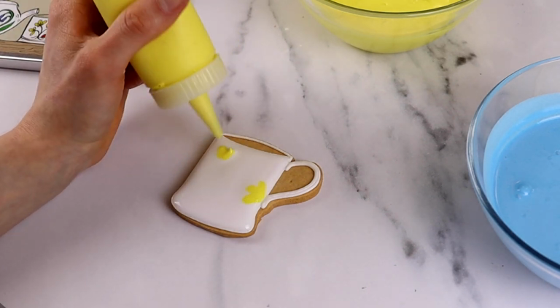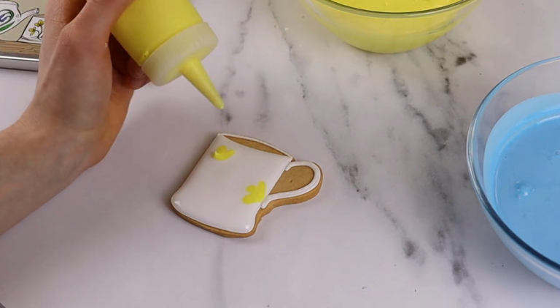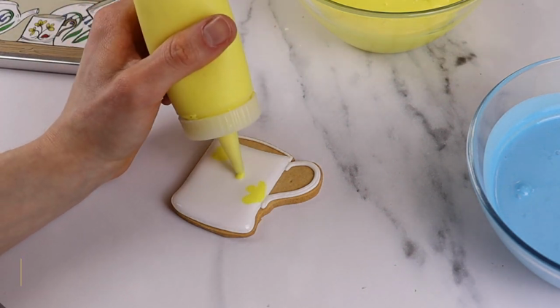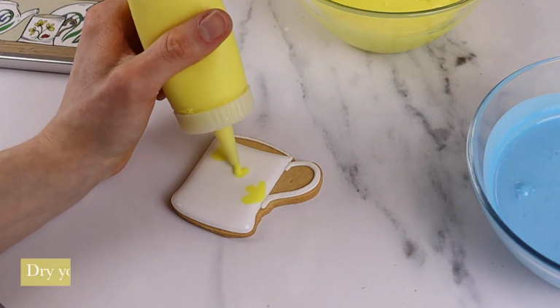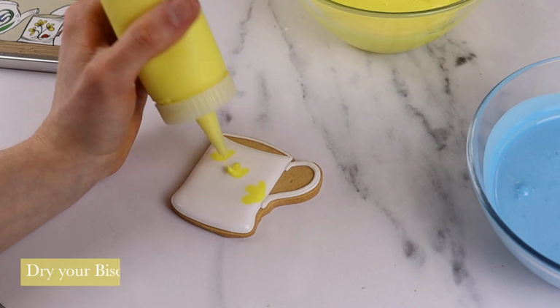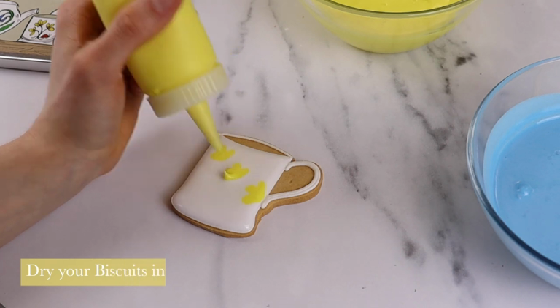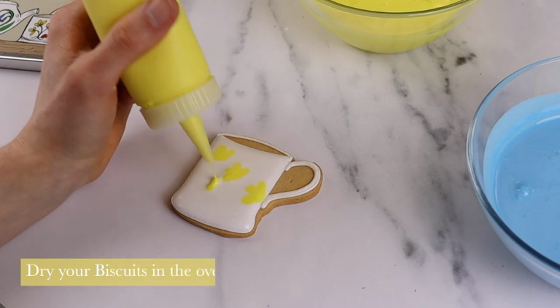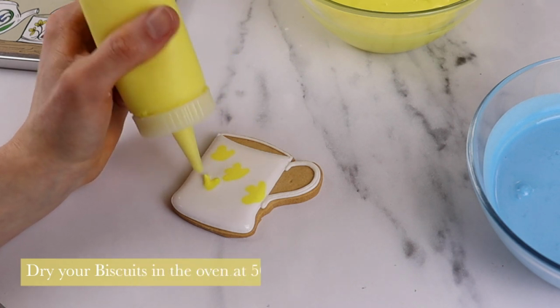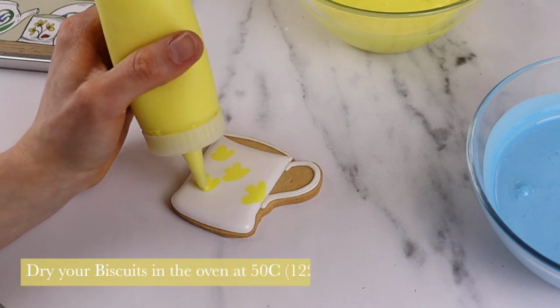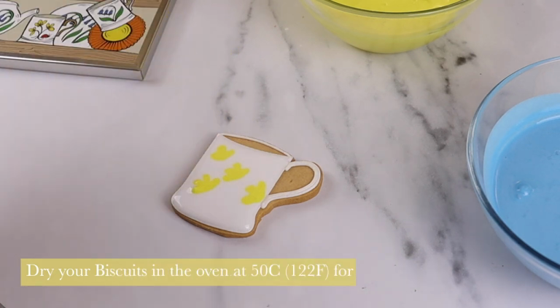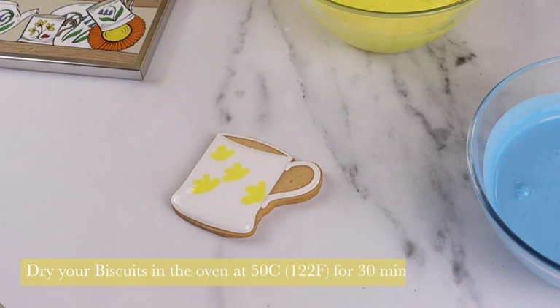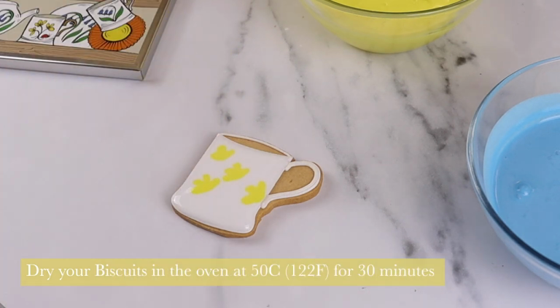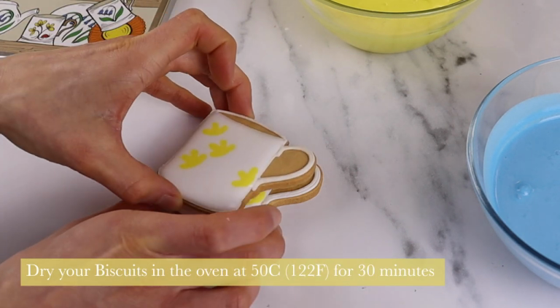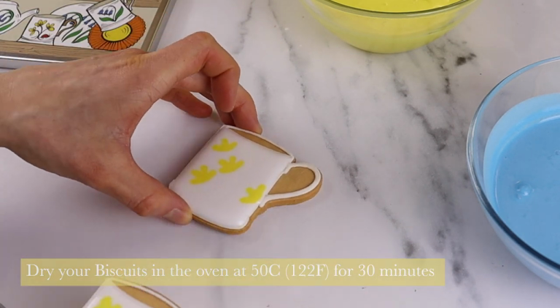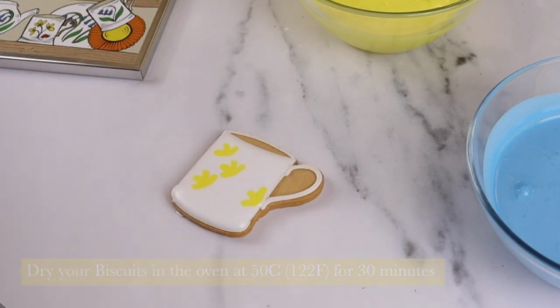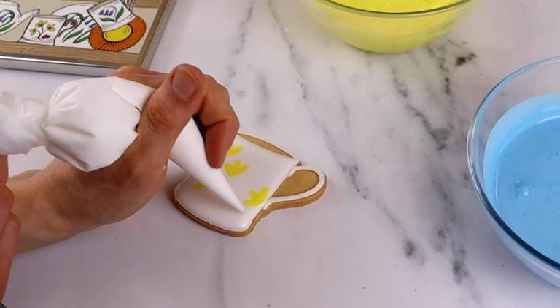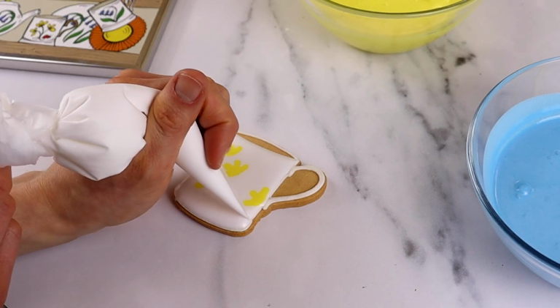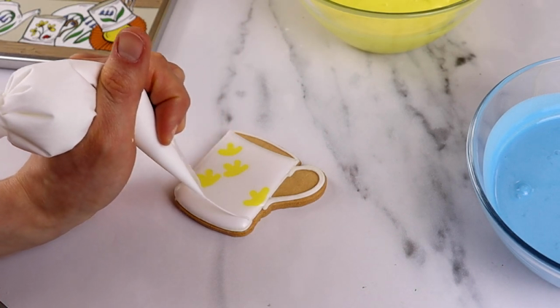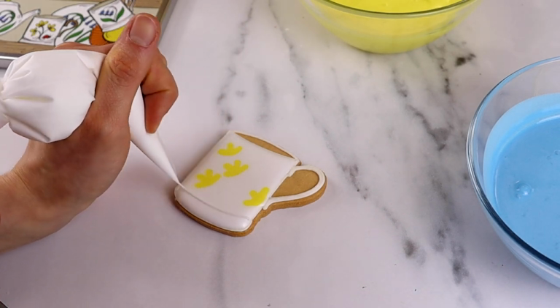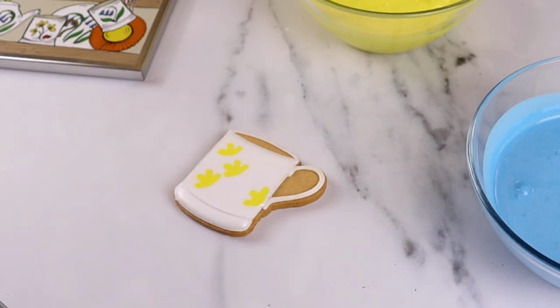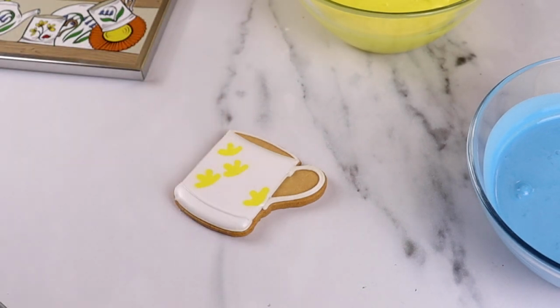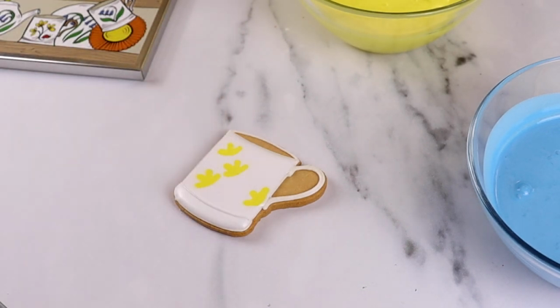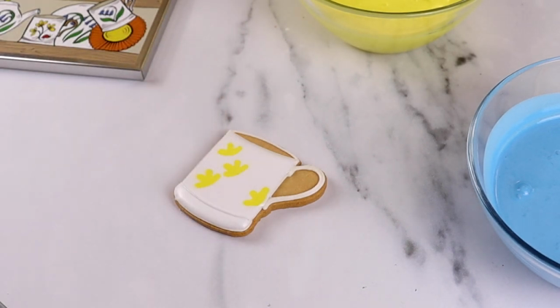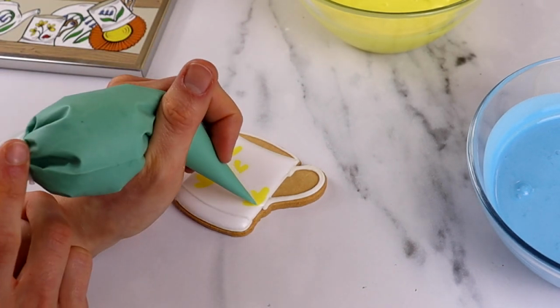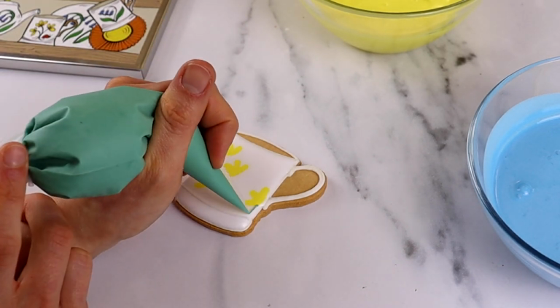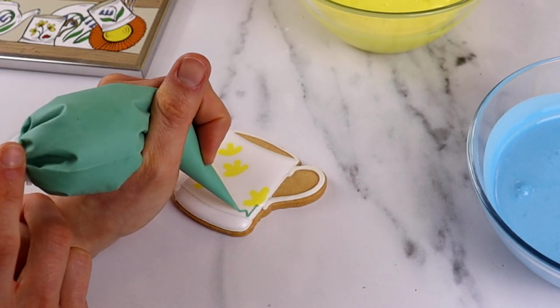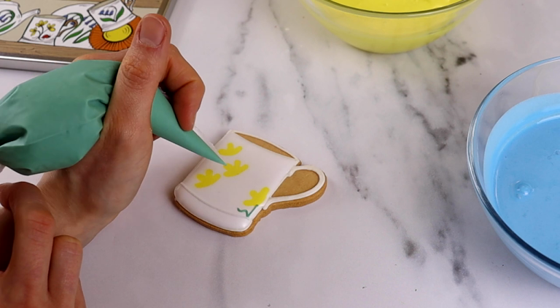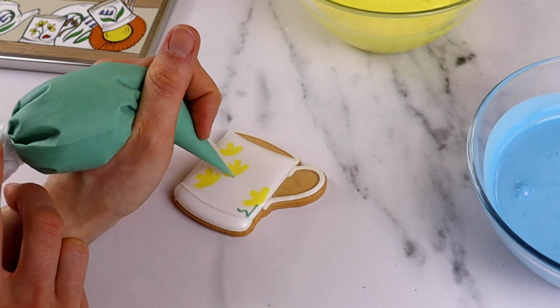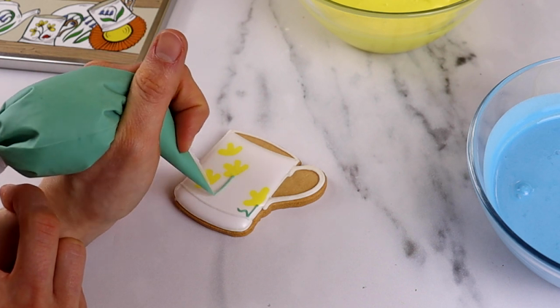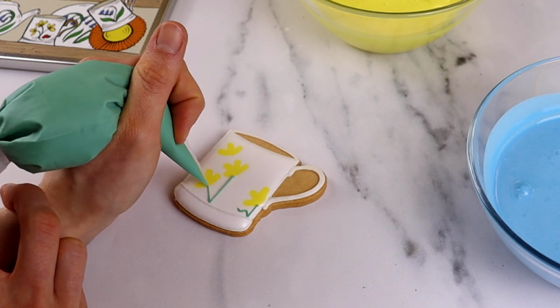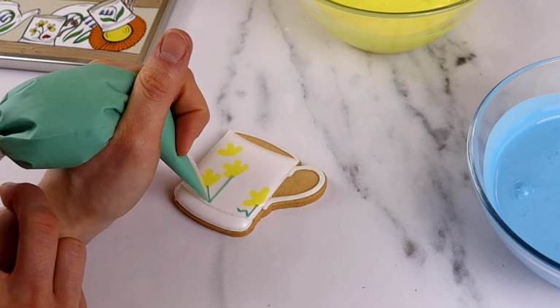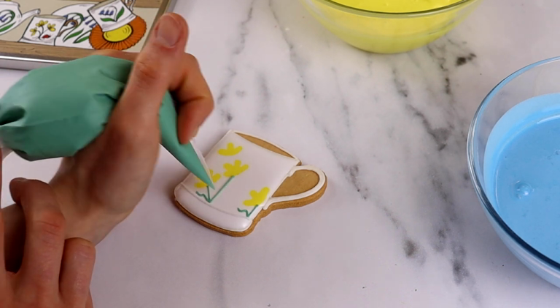For this one we added yellow flowers from the Wildflower Walks pattern. We then took our white line icing and created the details you can see here, followed by our green line icing to create the stalks of the flowers.